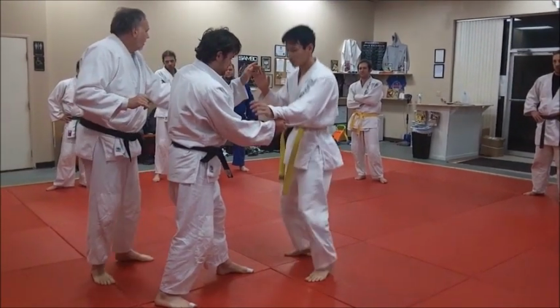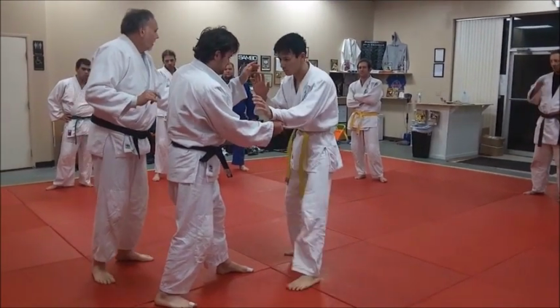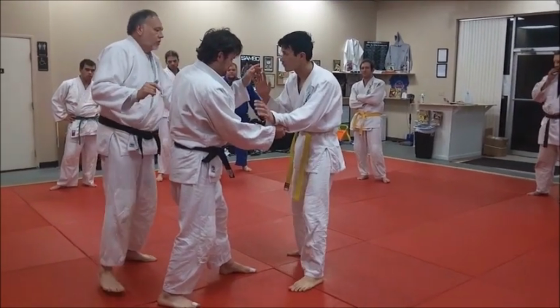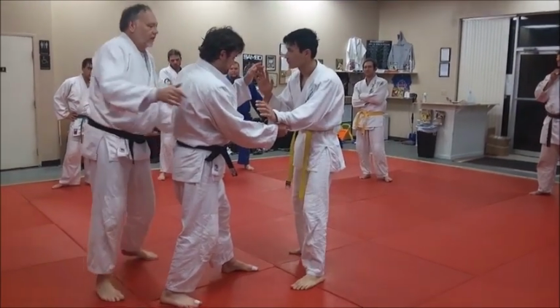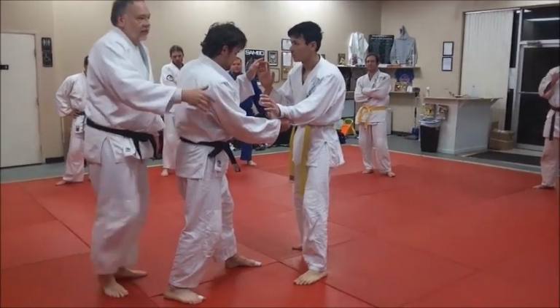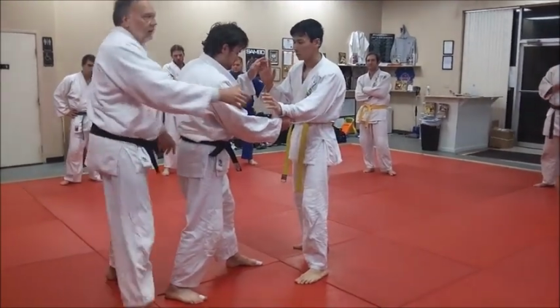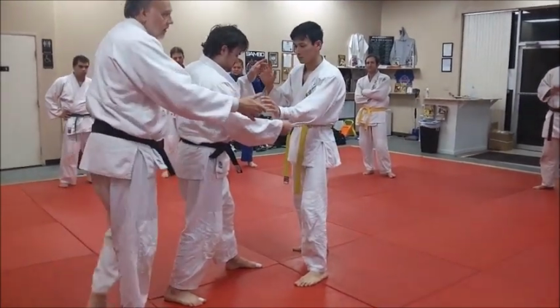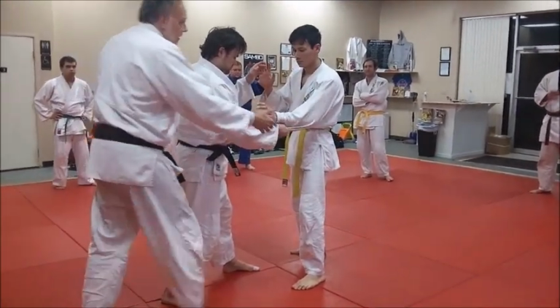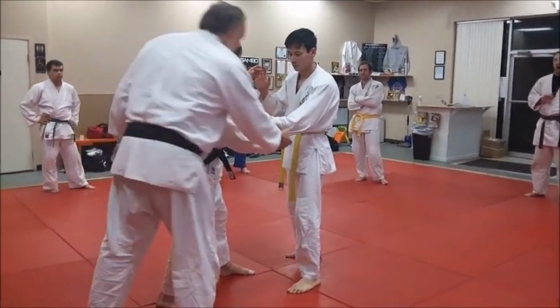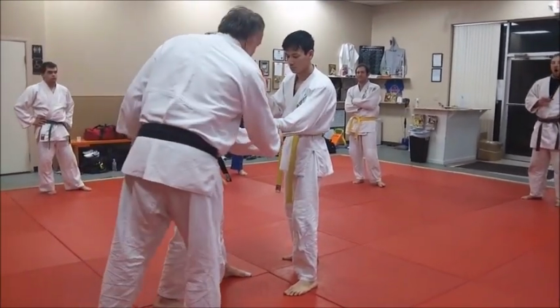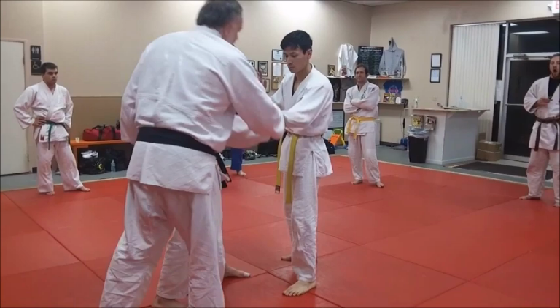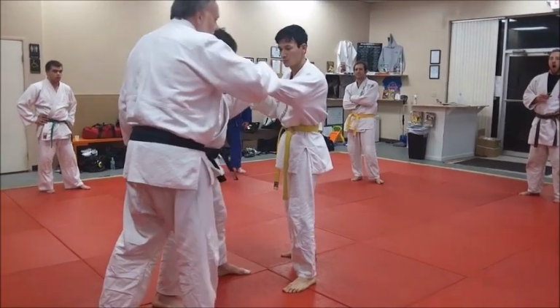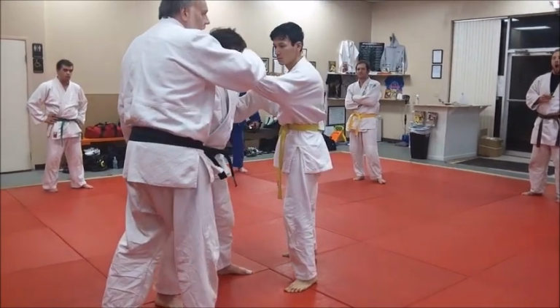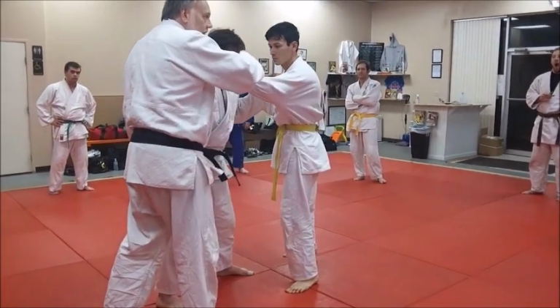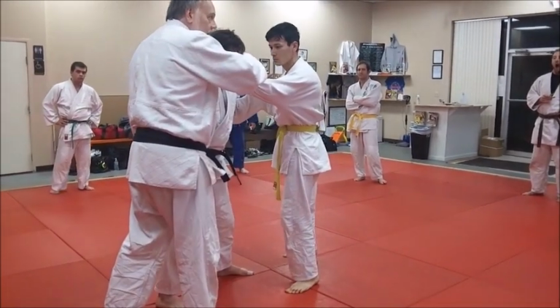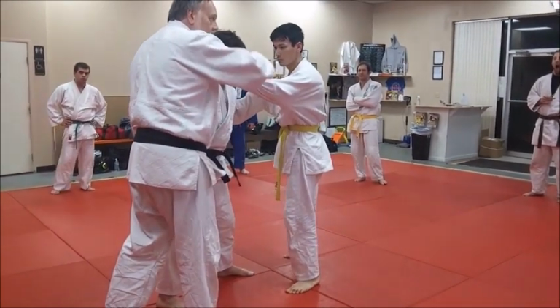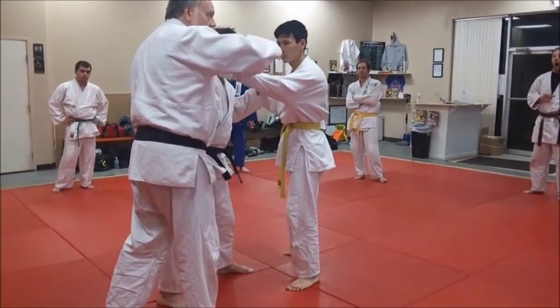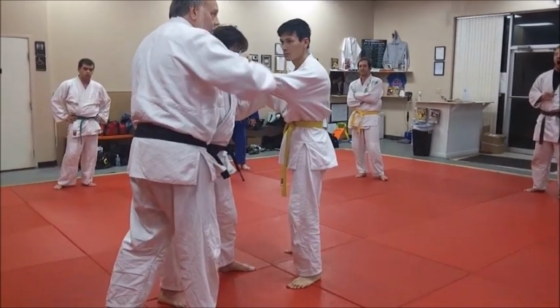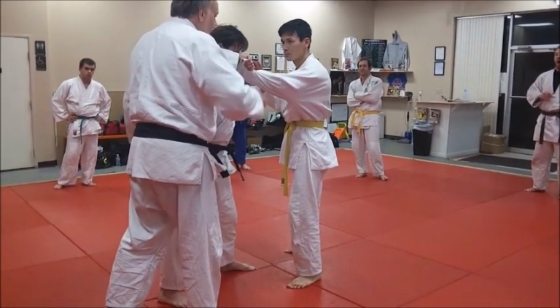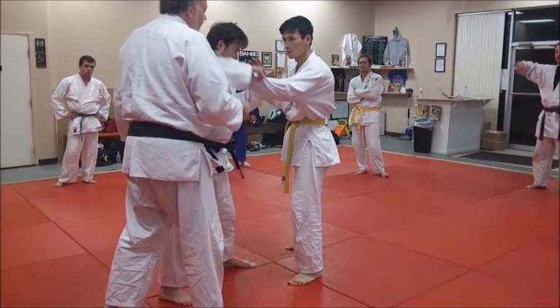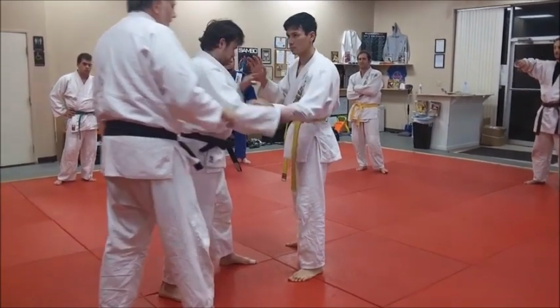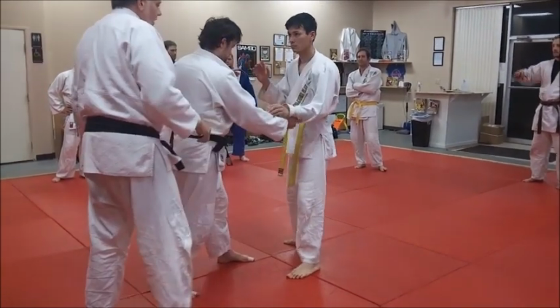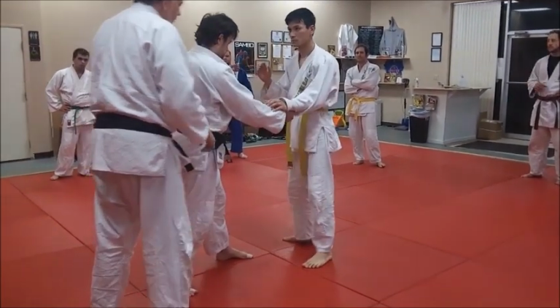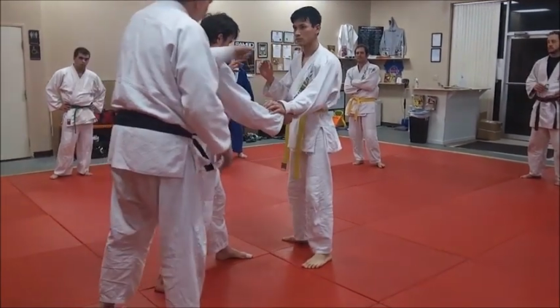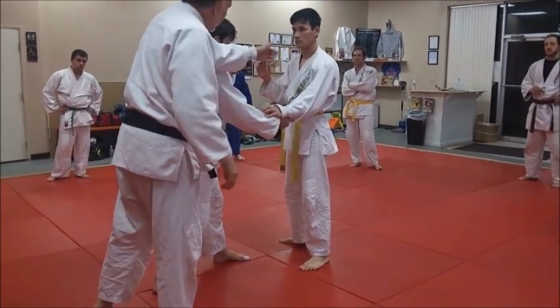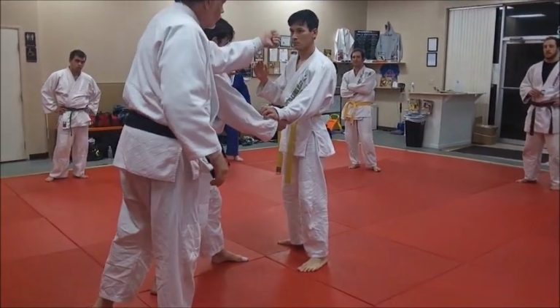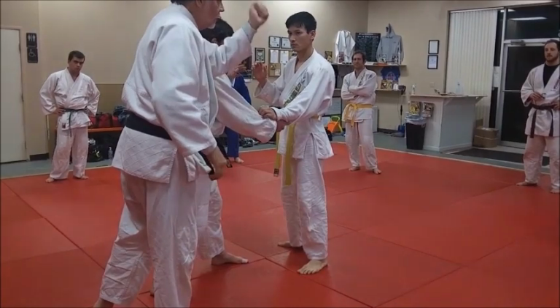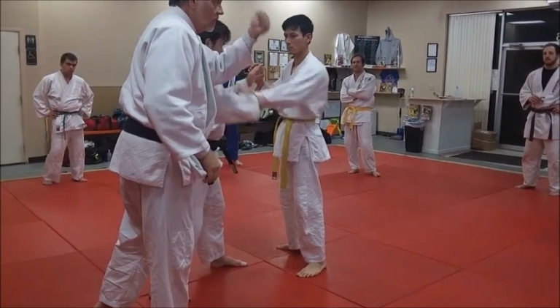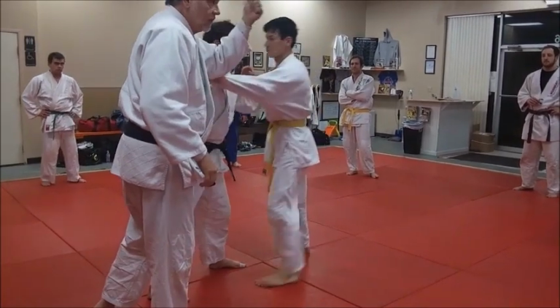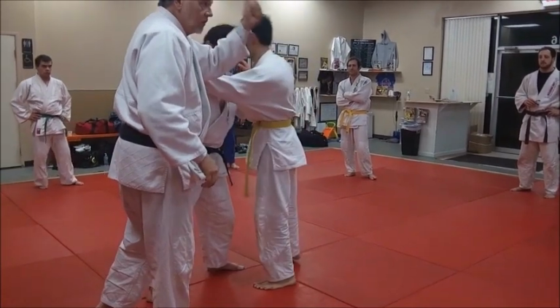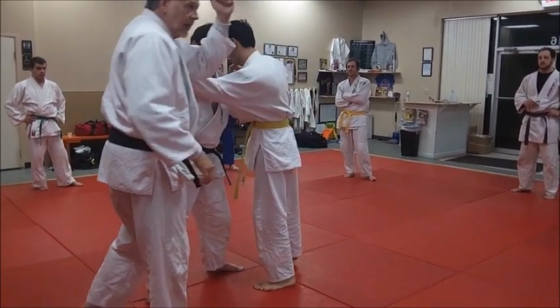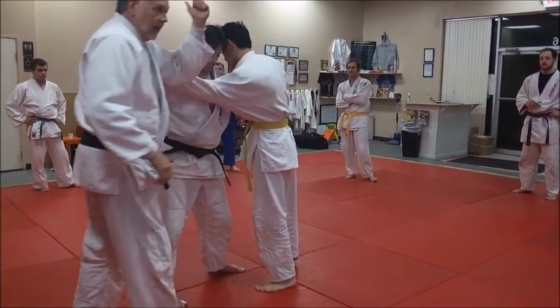Now the Japanese call that the hiki-te — the pulling hand. Hiki is the pull. And the other hand is the suri-te — the lifting or hanging hand.